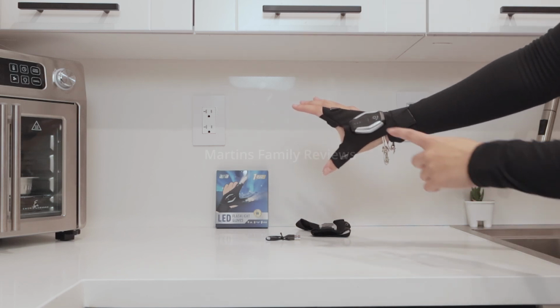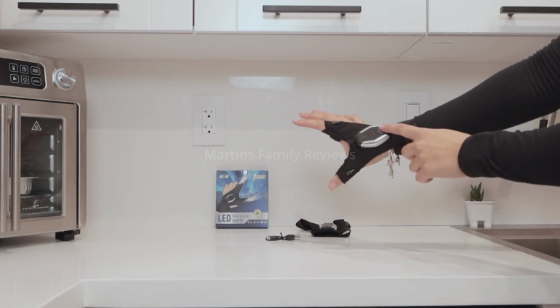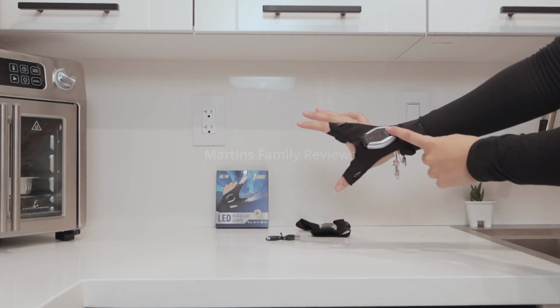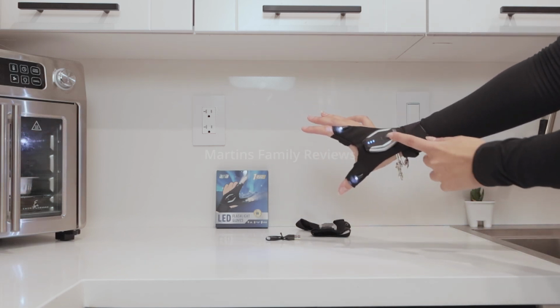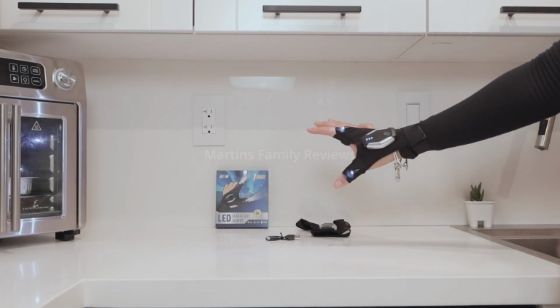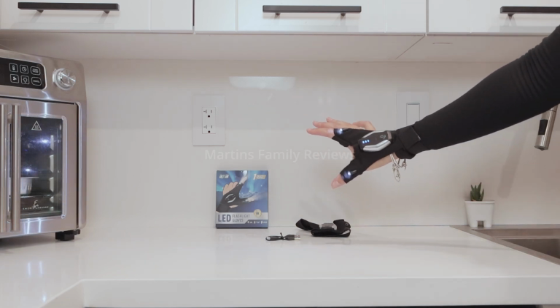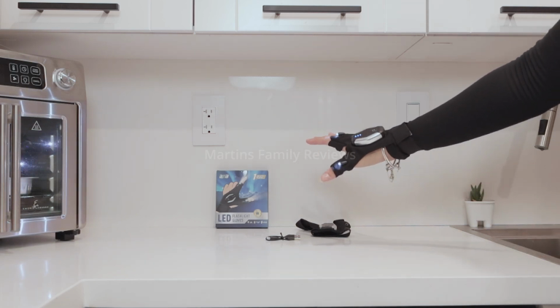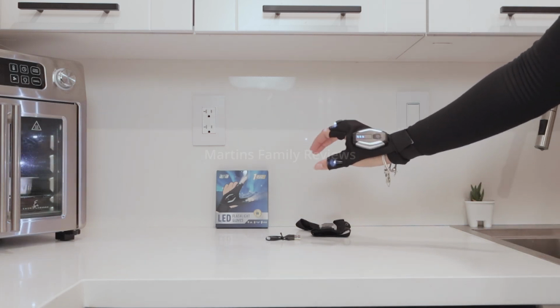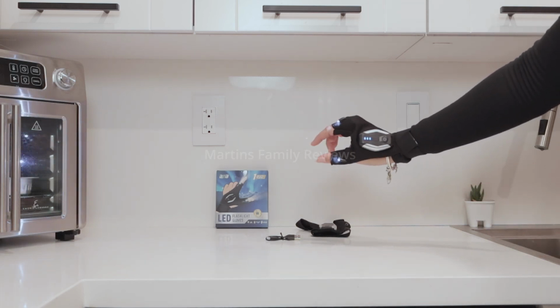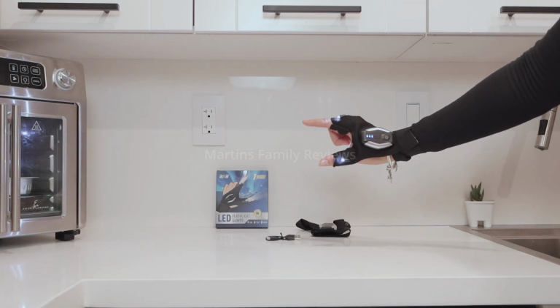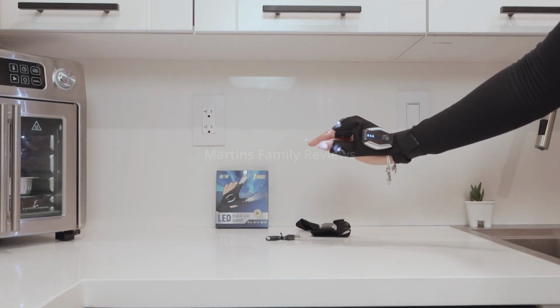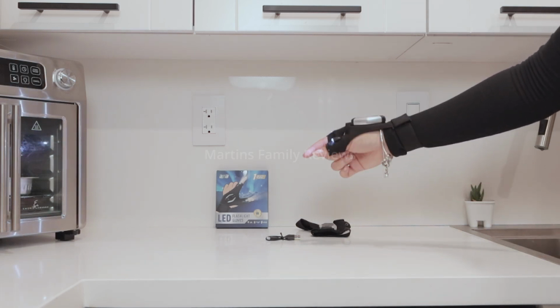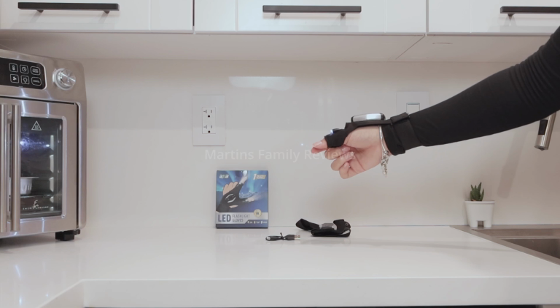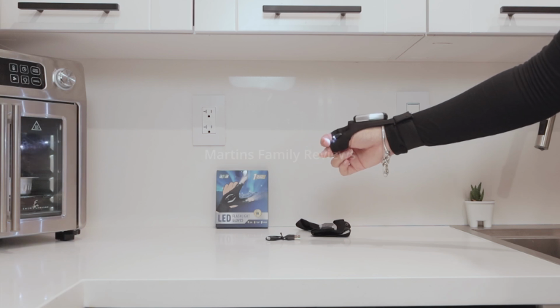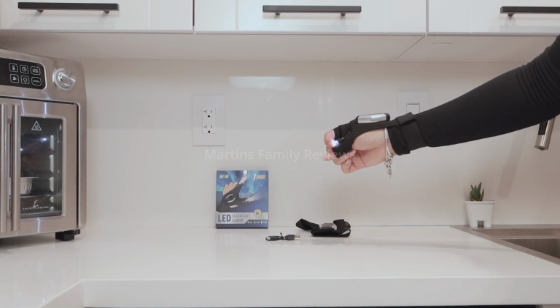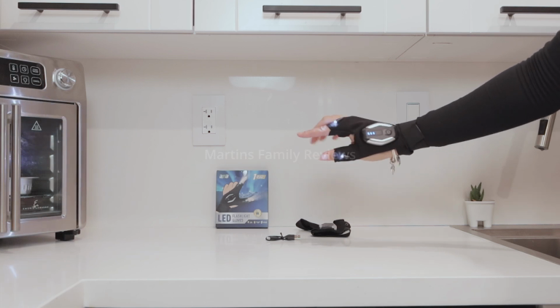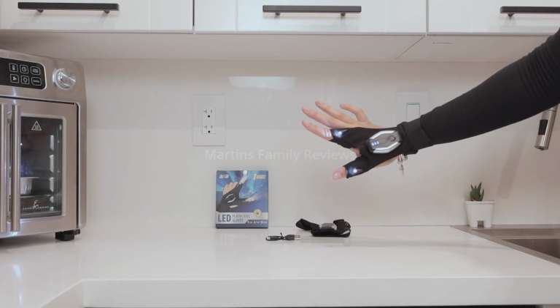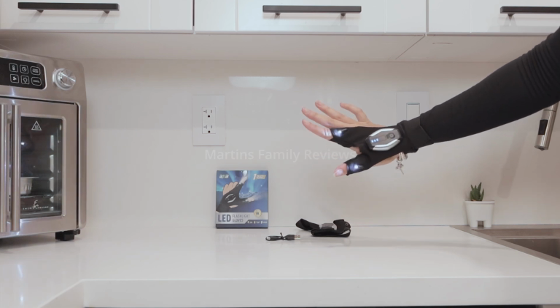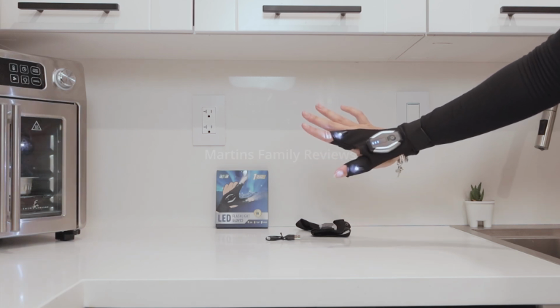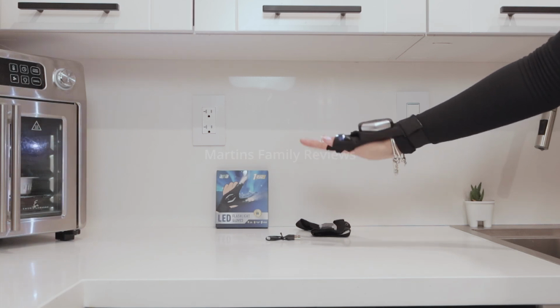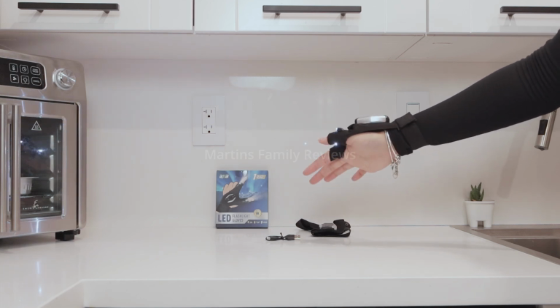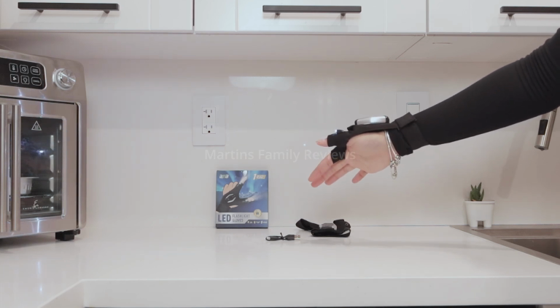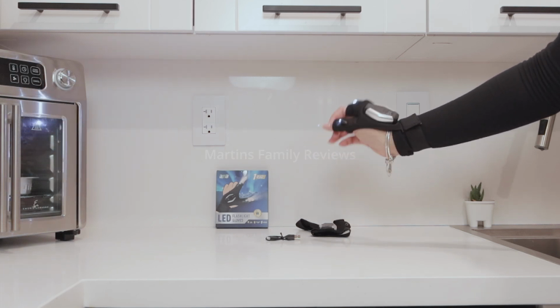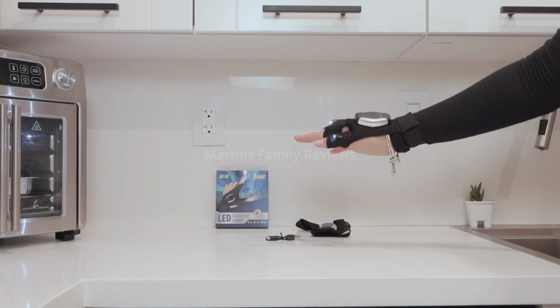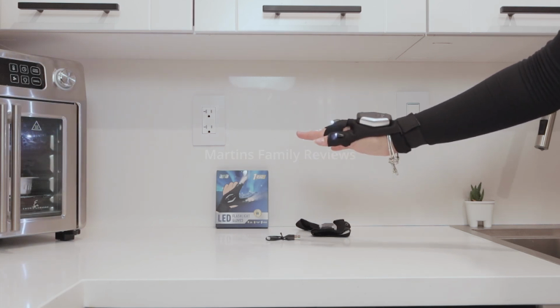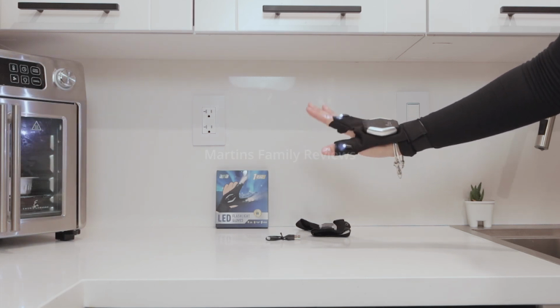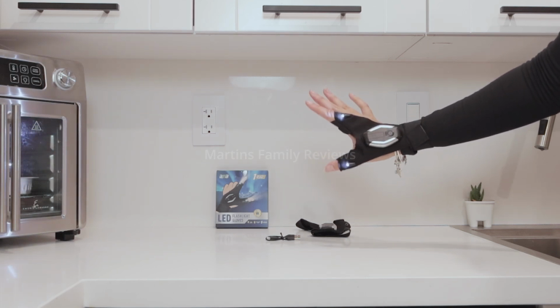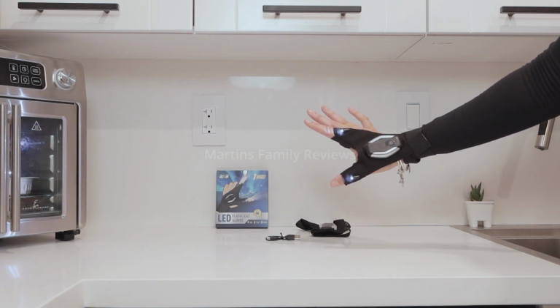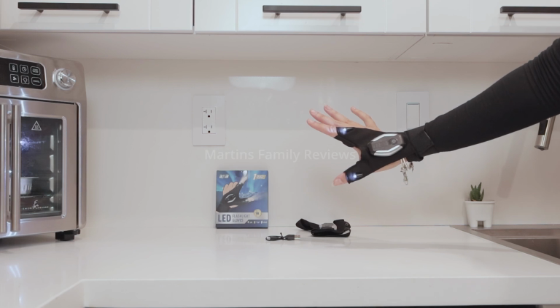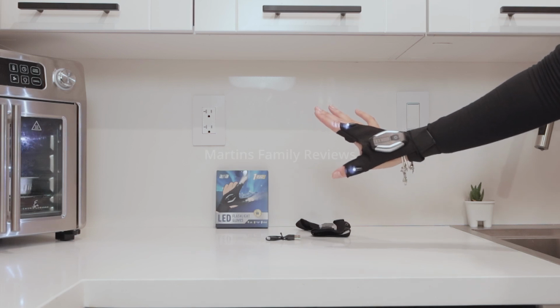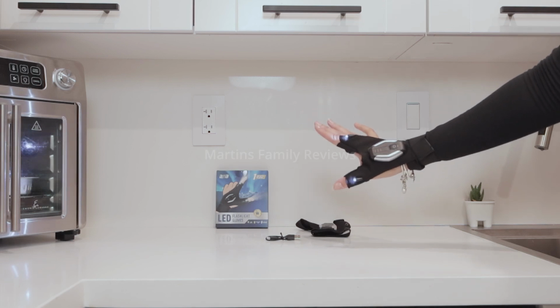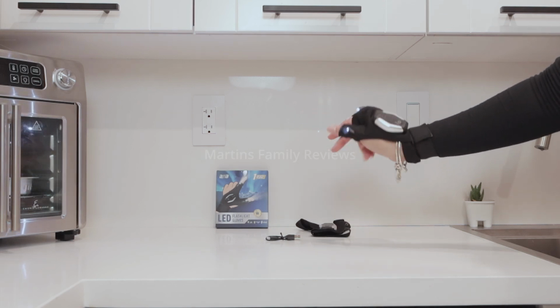Now they're super easy to use. All you gotta do is press once and check it out — I have the LEDs on my fingers and they're blasting forward so I can see whatever is in front of me.